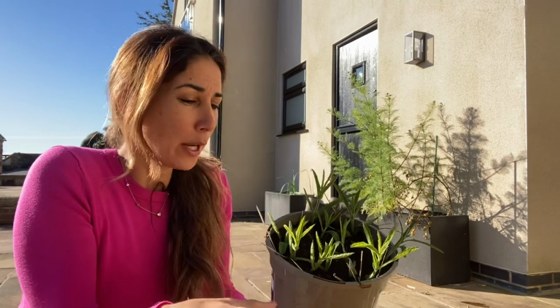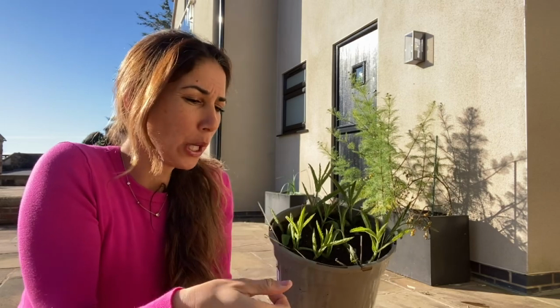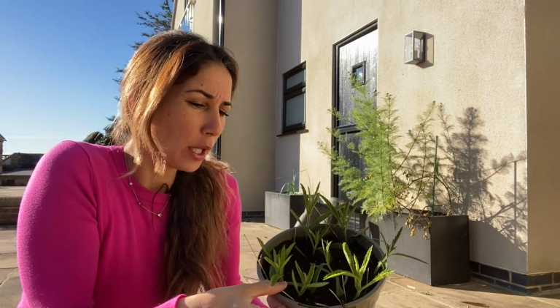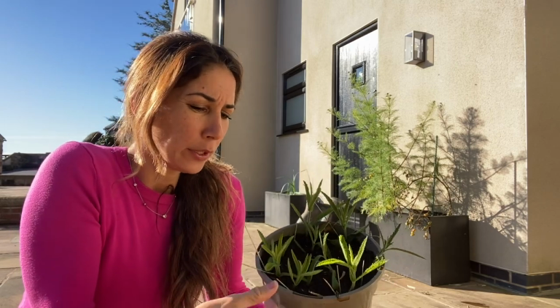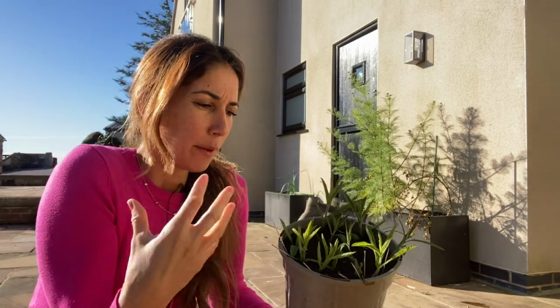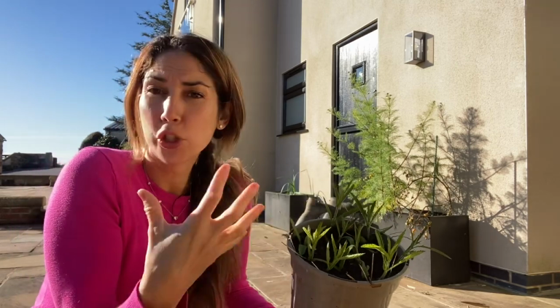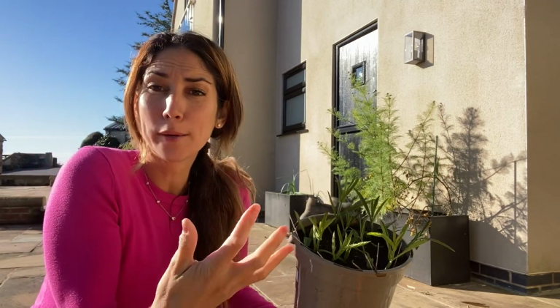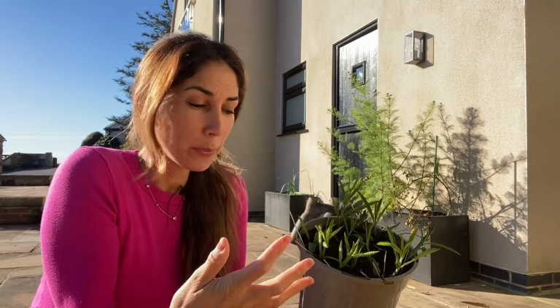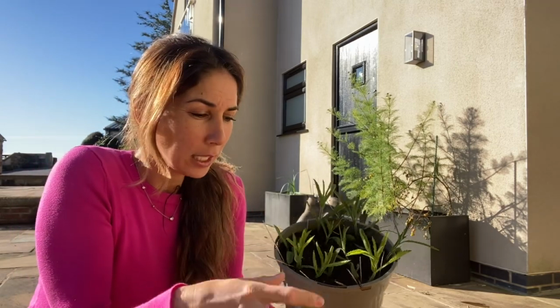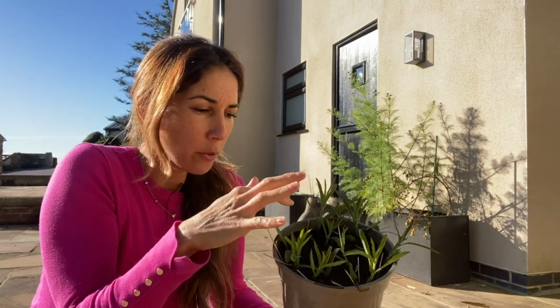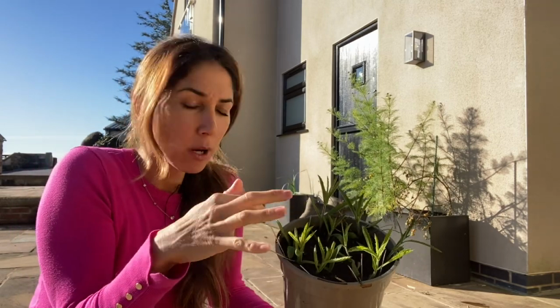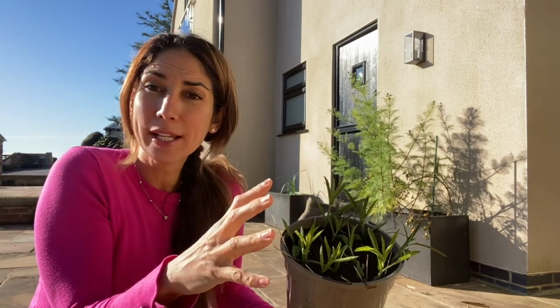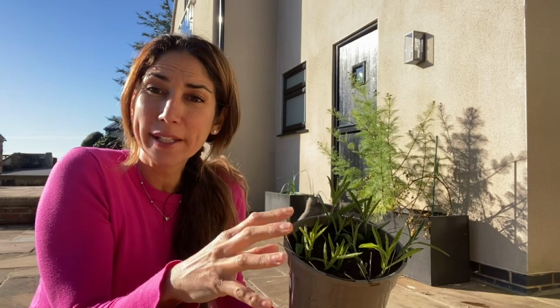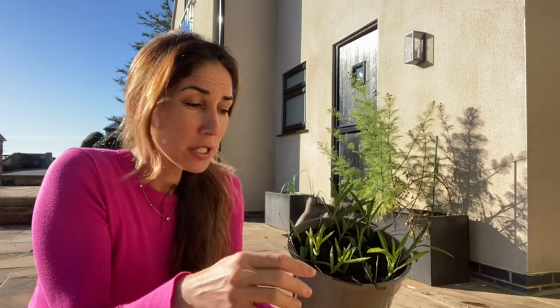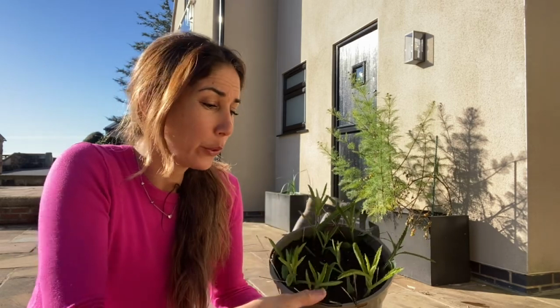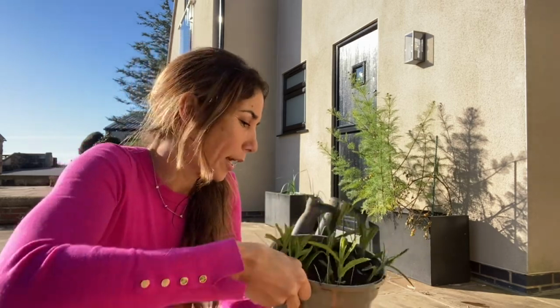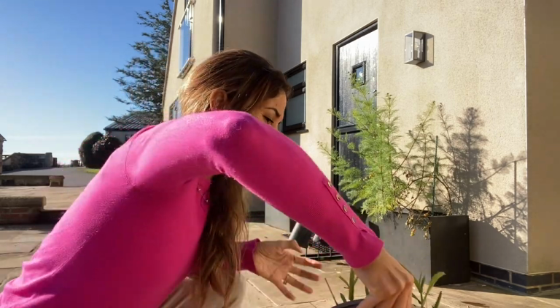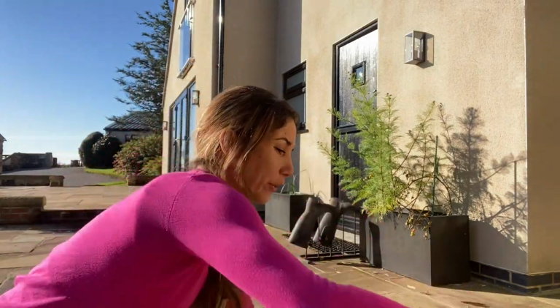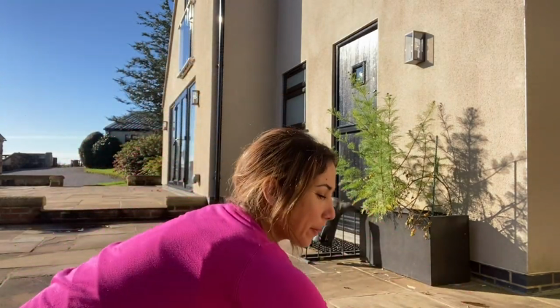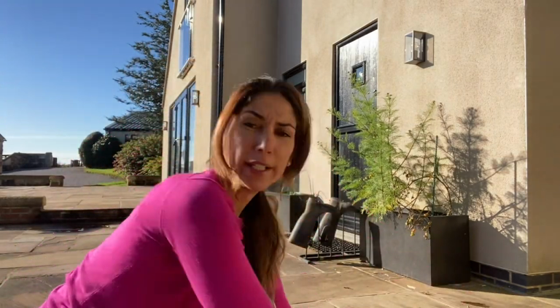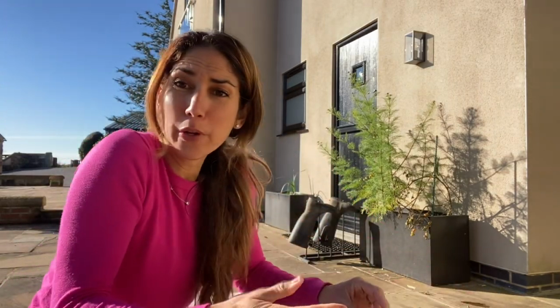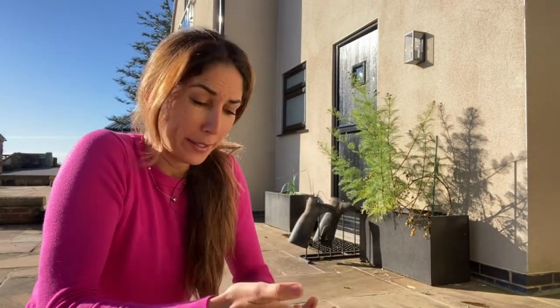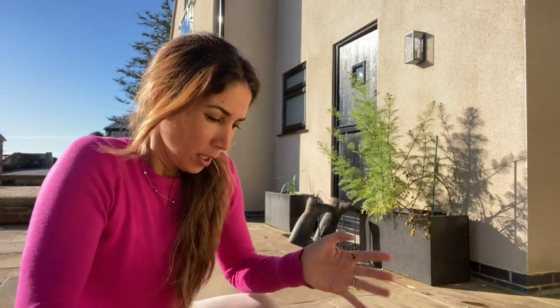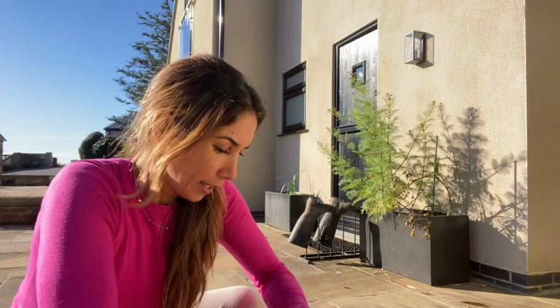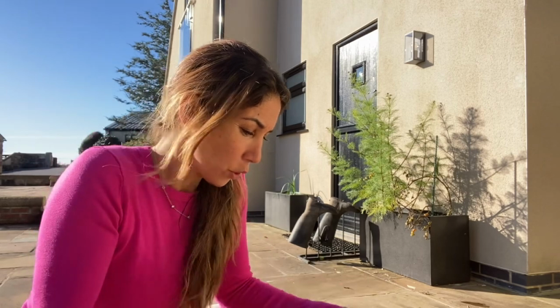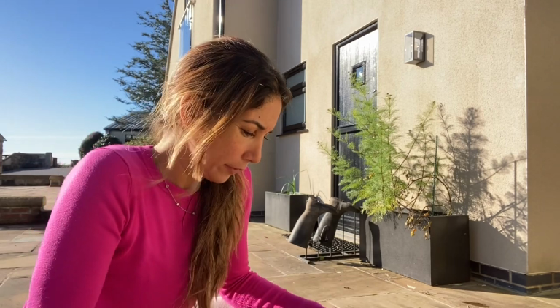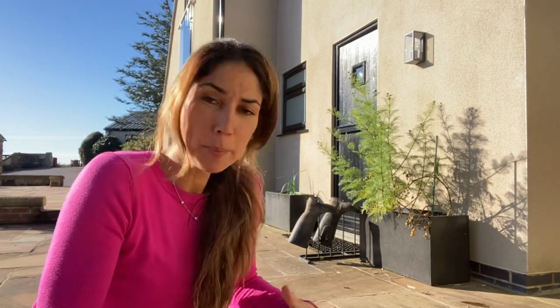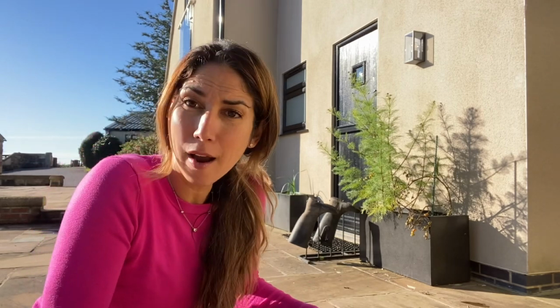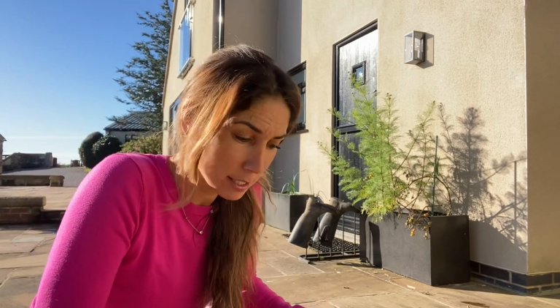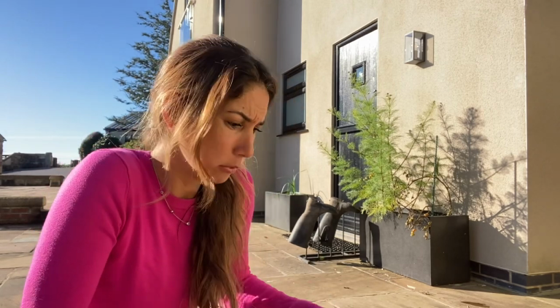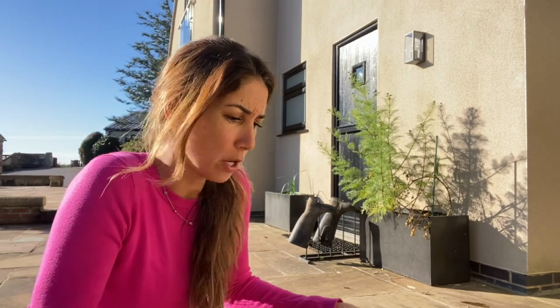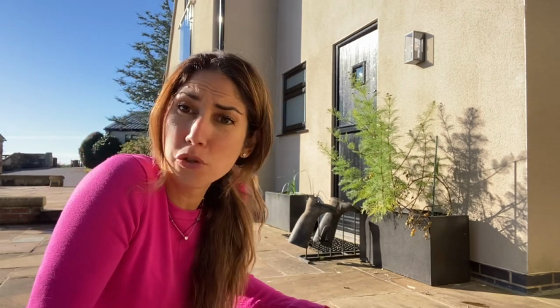When you go online and people show you how to propagate, they always say plant around the edges, but they never tell you why. And I'm one of those people that if I don't know why, I kind of ignore it. And there's a lot of people I ask and they're like, well I don't know, you just do.